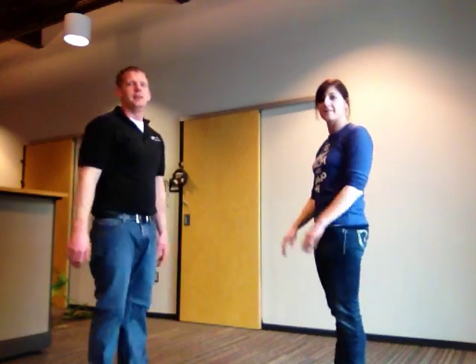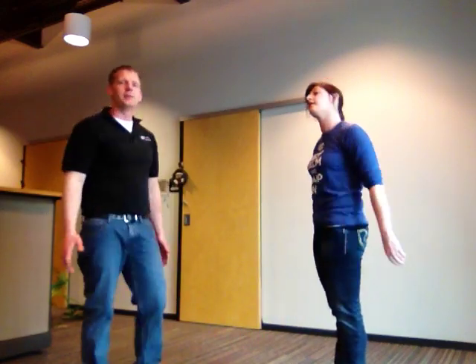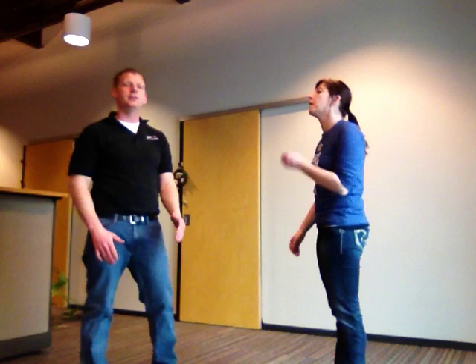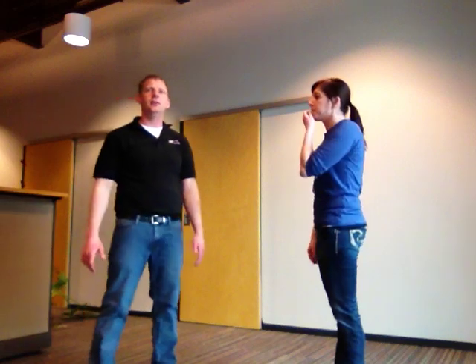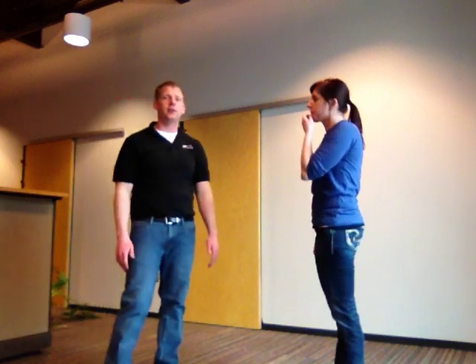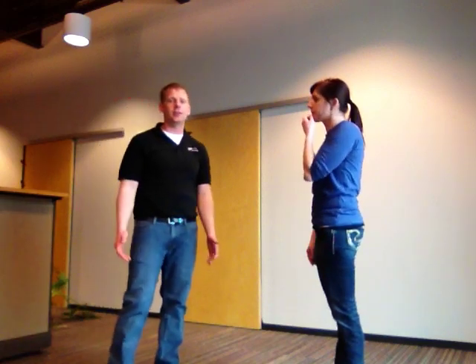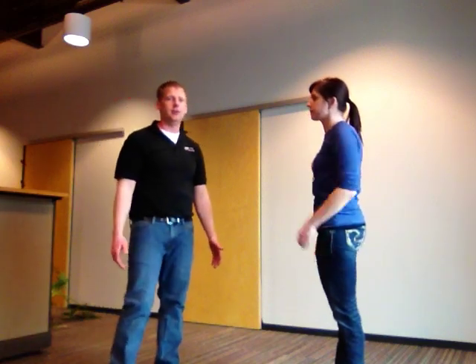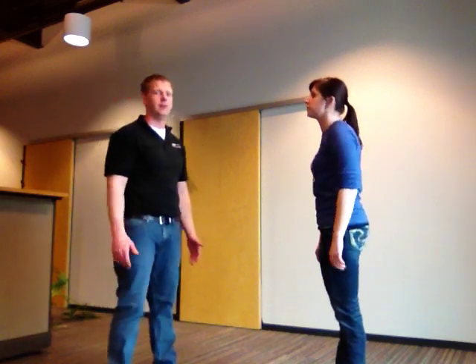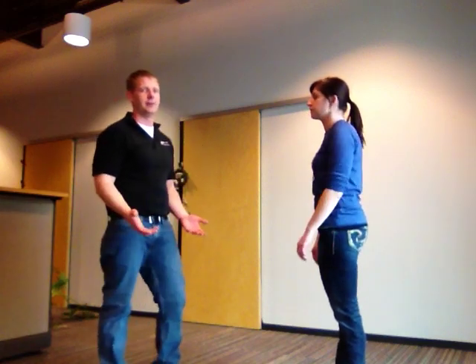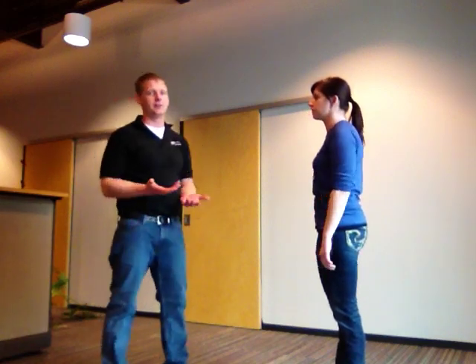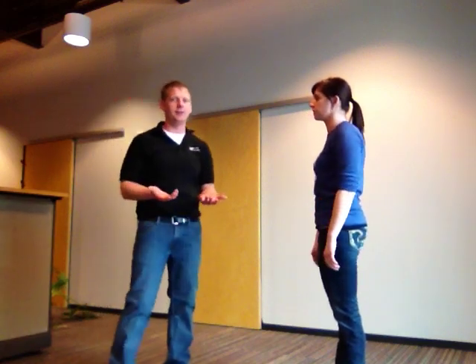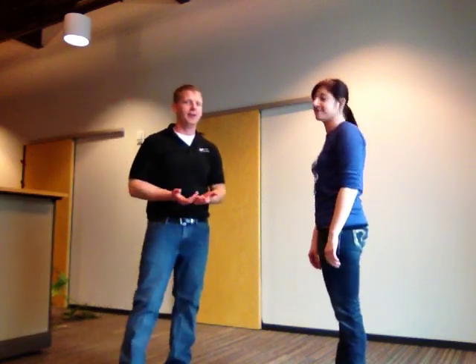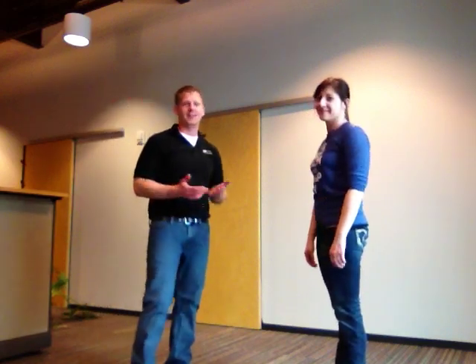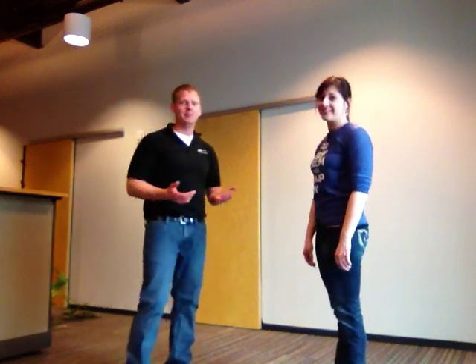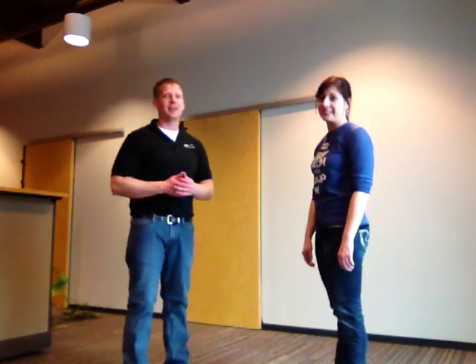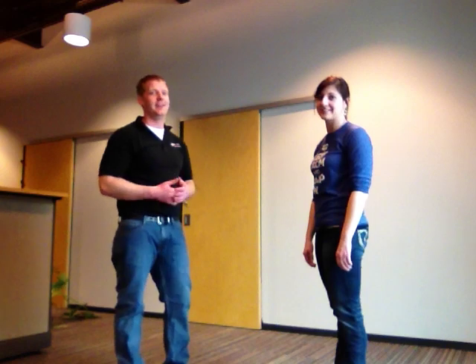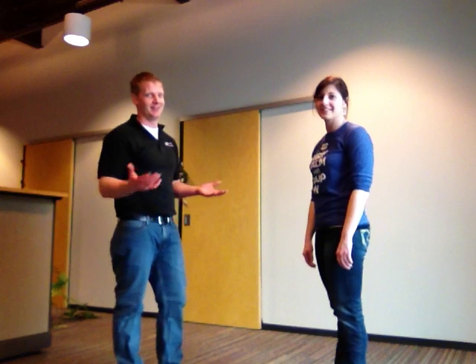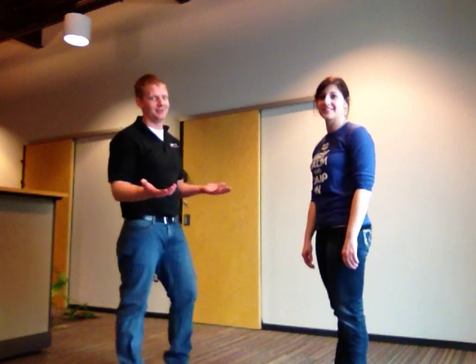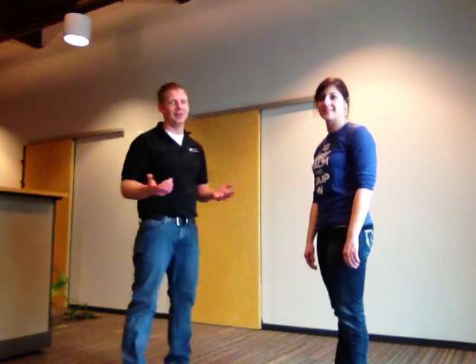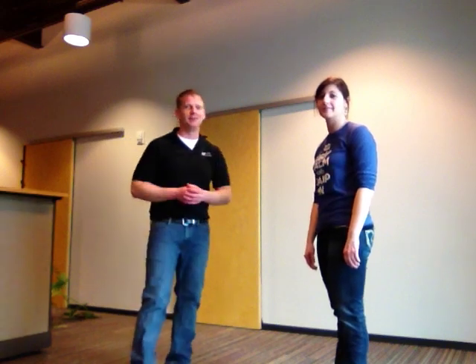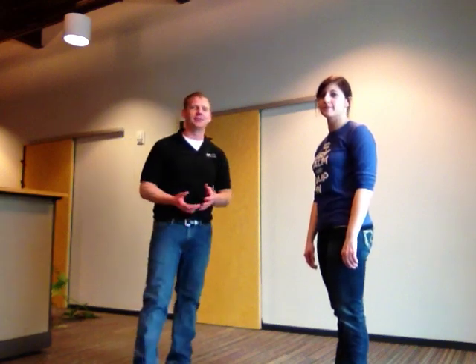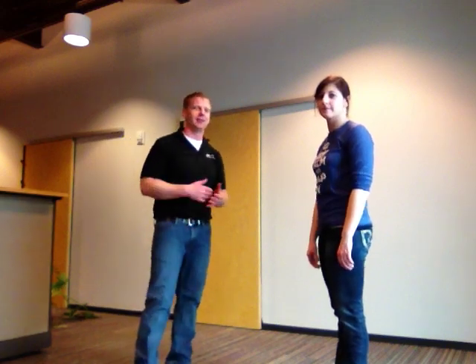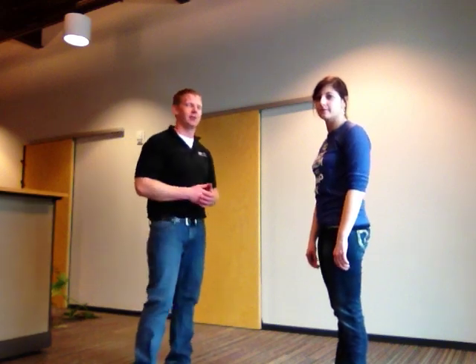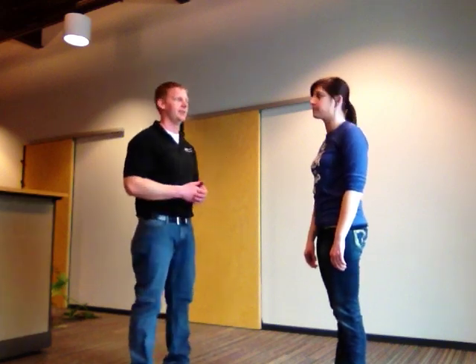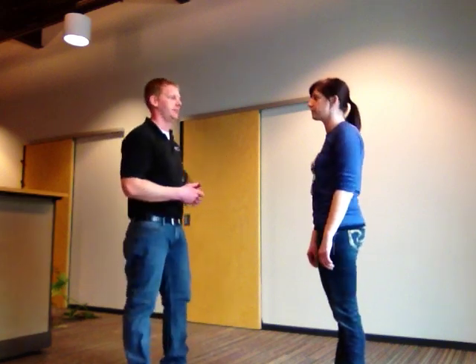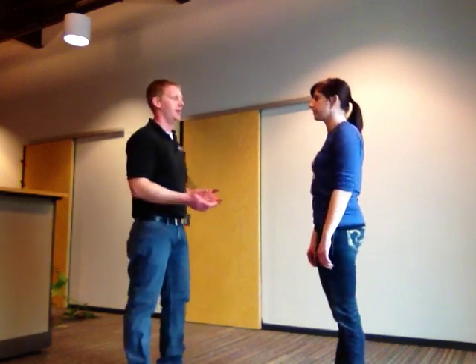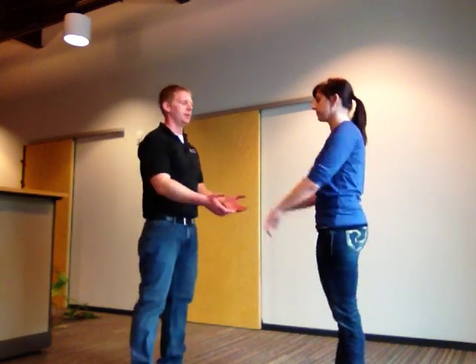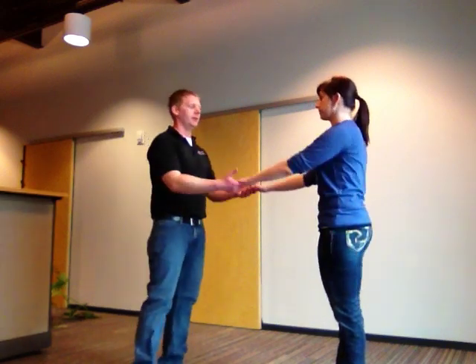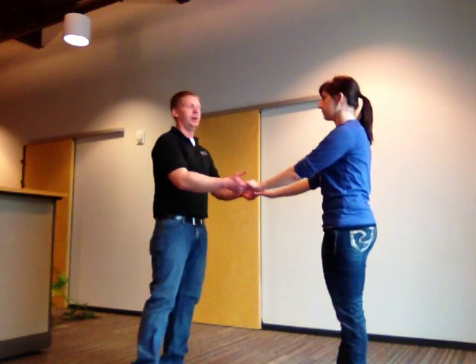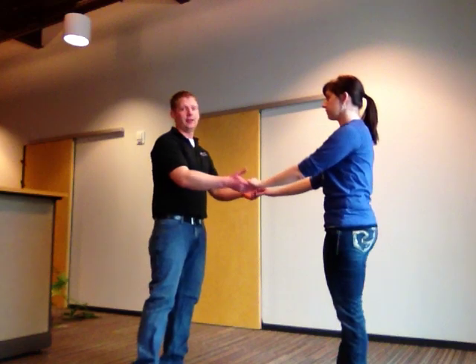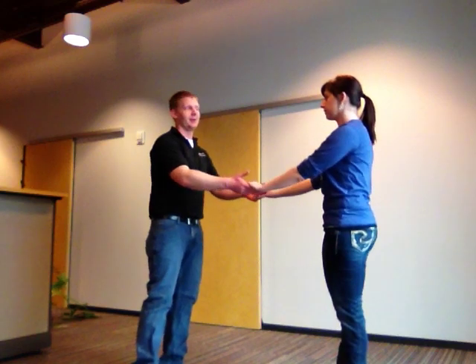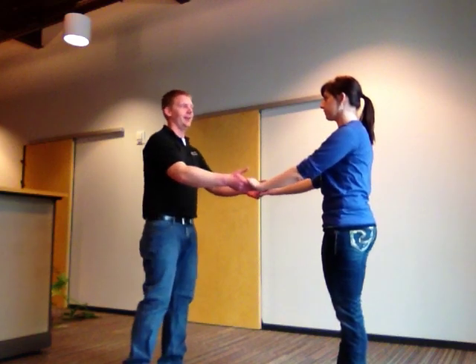Next one we're going to do is called the truss ball. If you've ever done the truss ball as a team building activity, this is very similar — we're just going to incorporate it into a dance move.